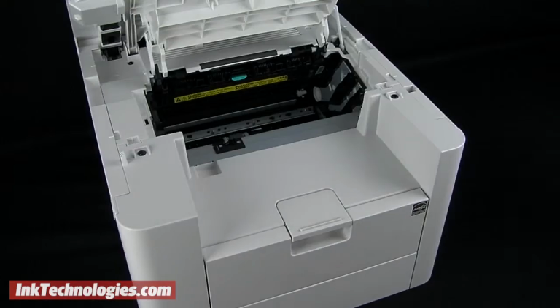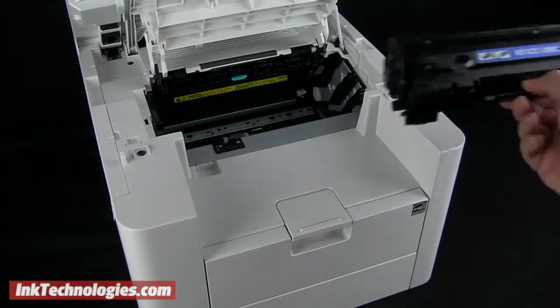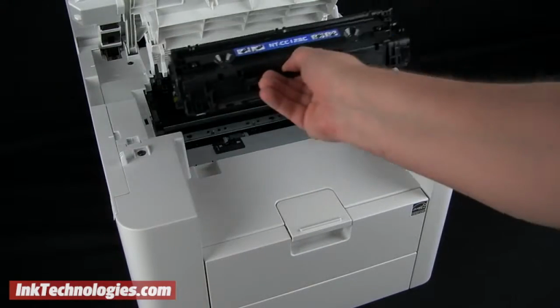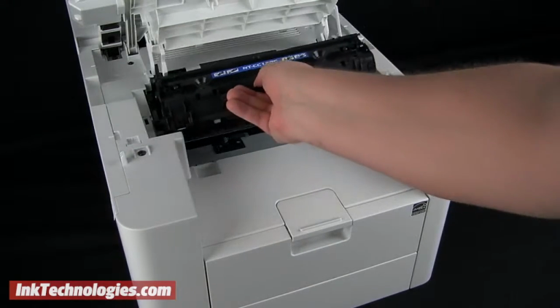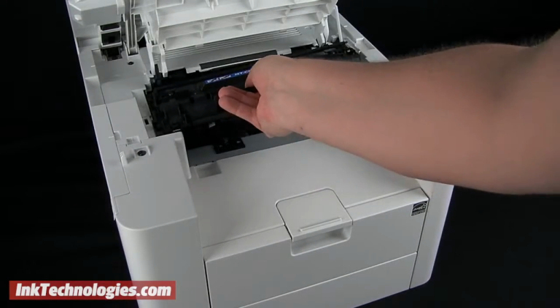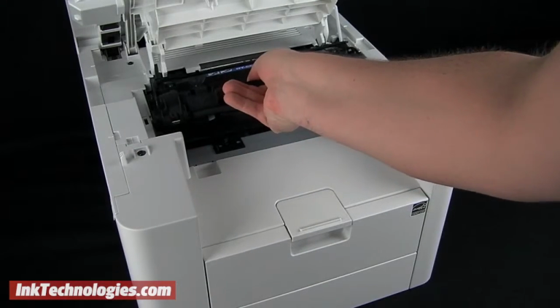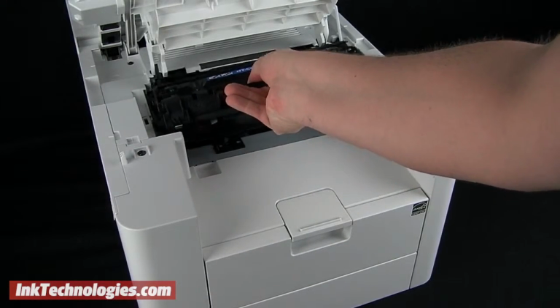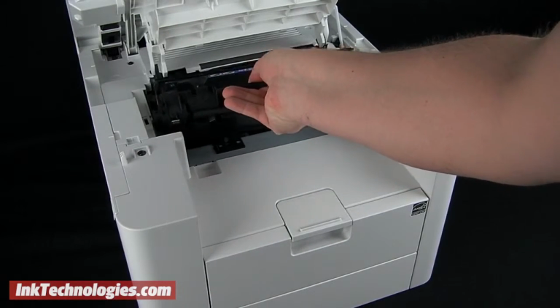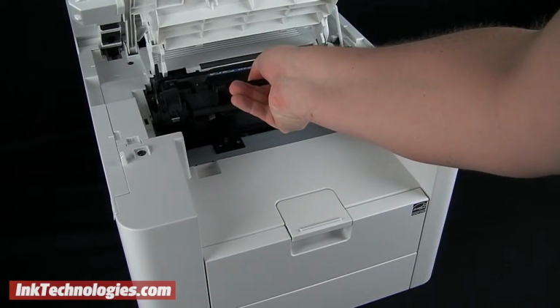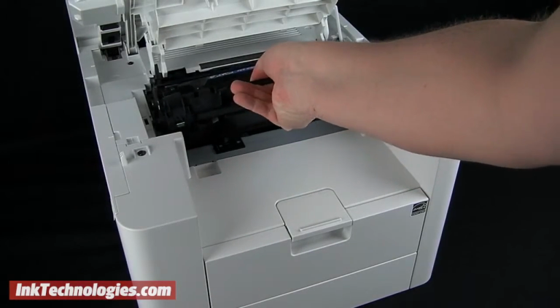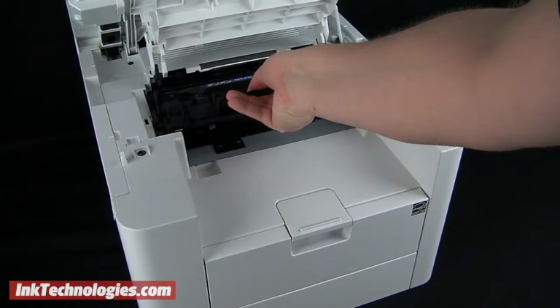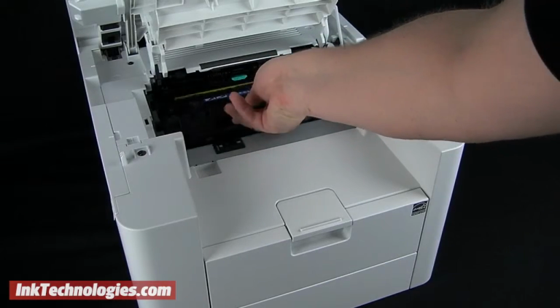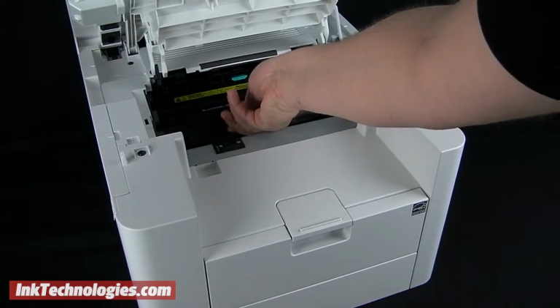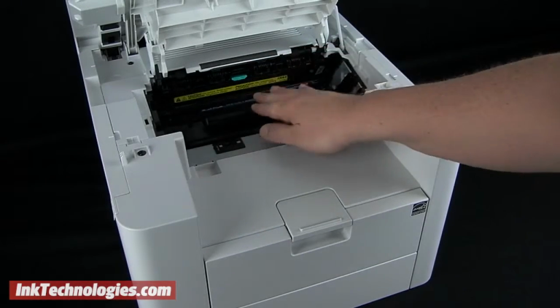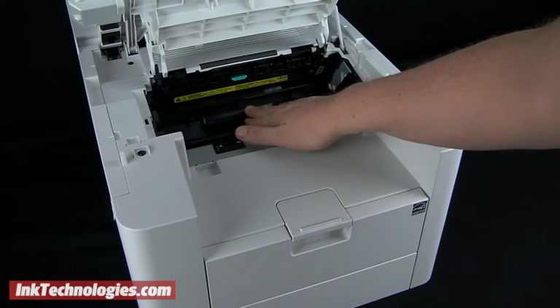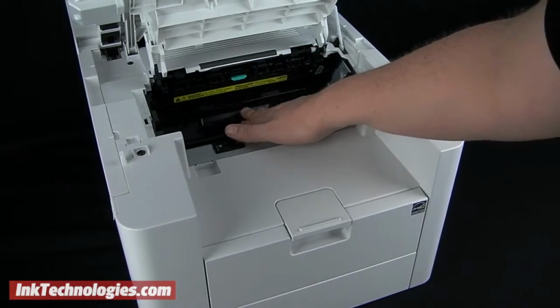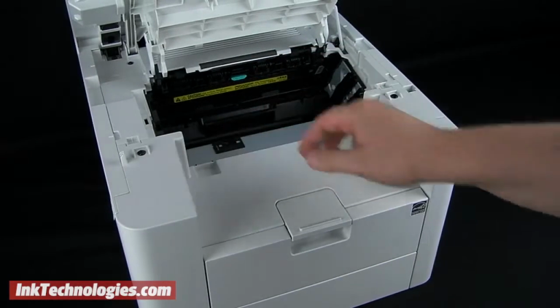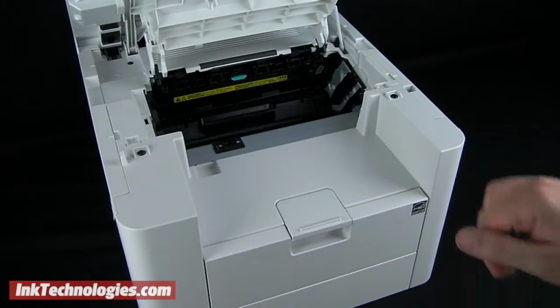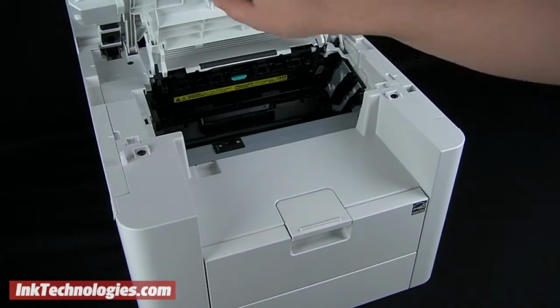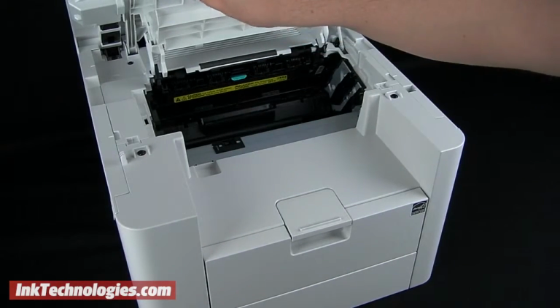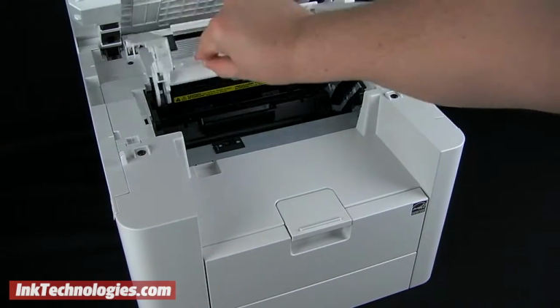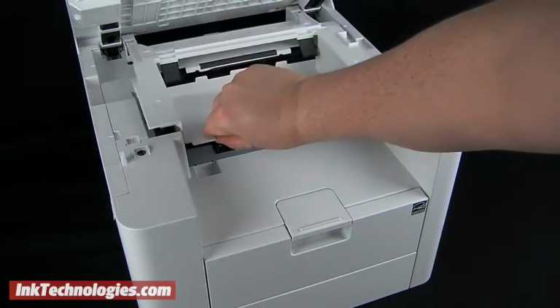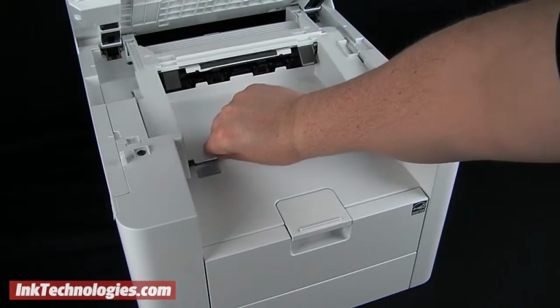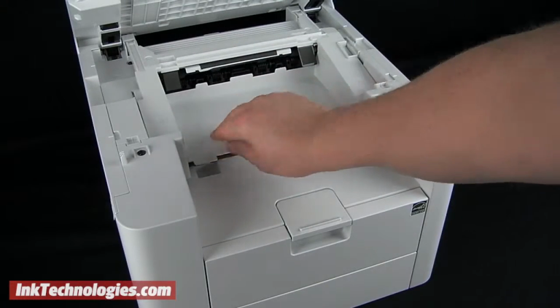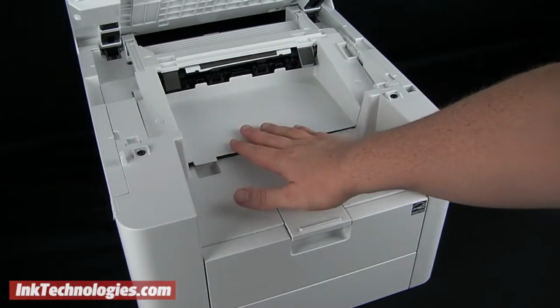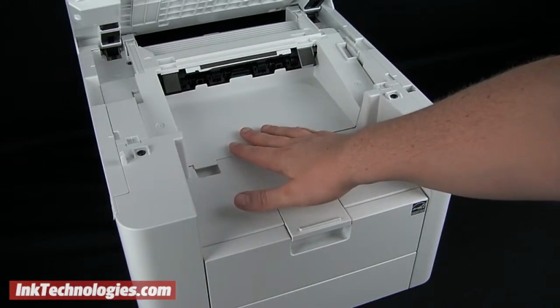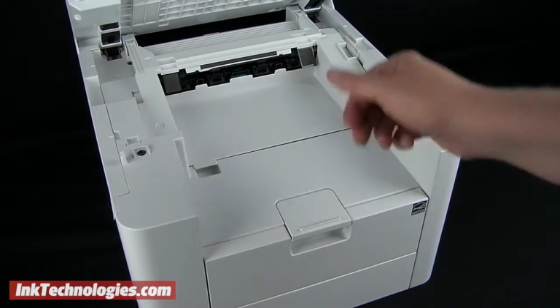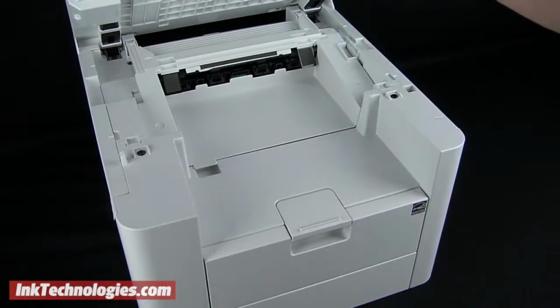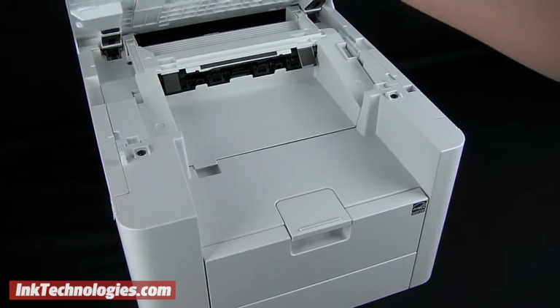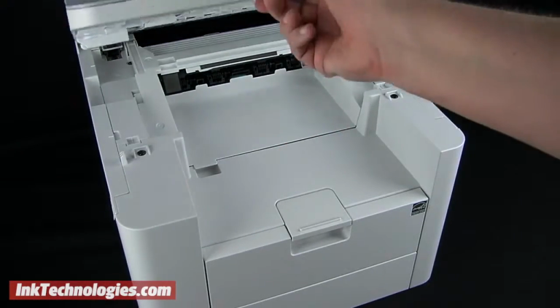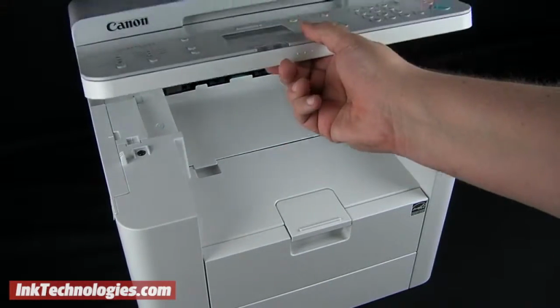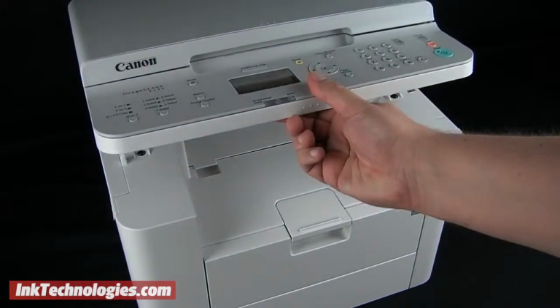With the Canon ImageClass D560 cartridge prepared, slide it into the opening and press it firmly into place. Lower the toner panel, then lower the entire top panel.